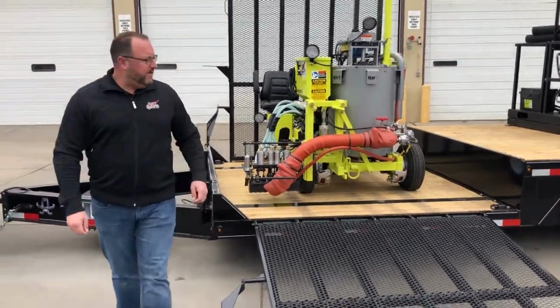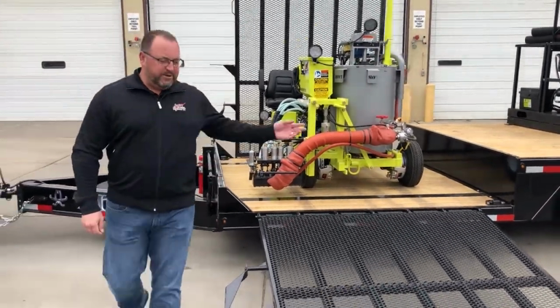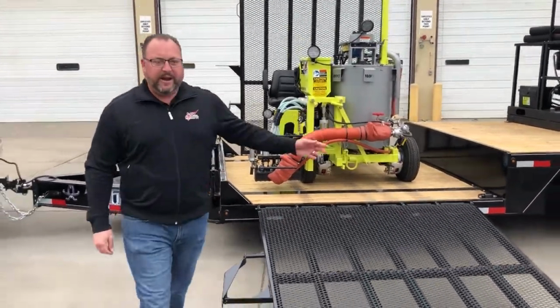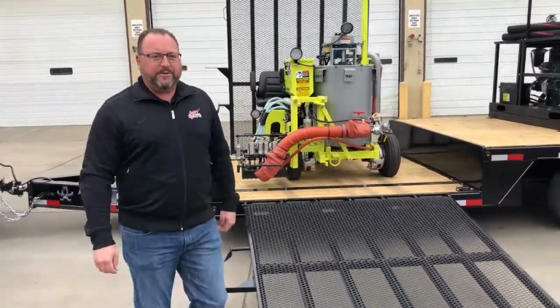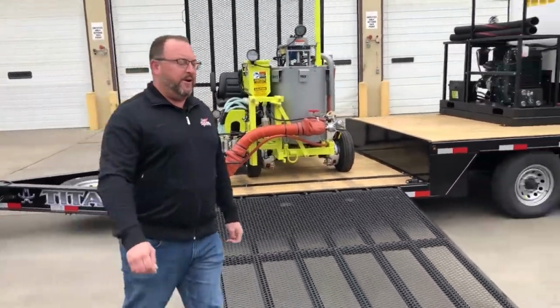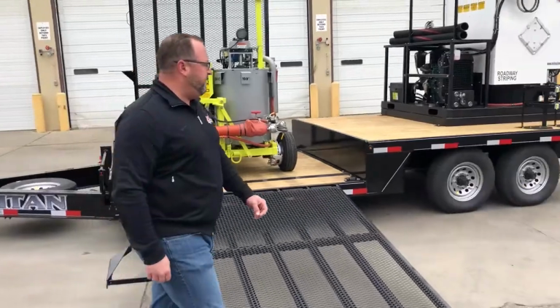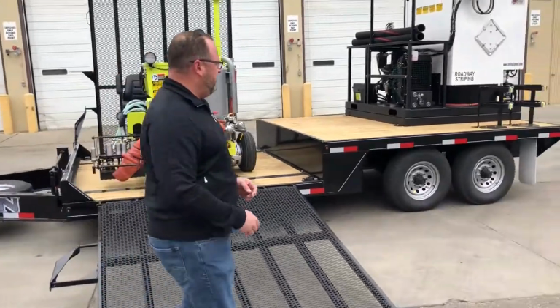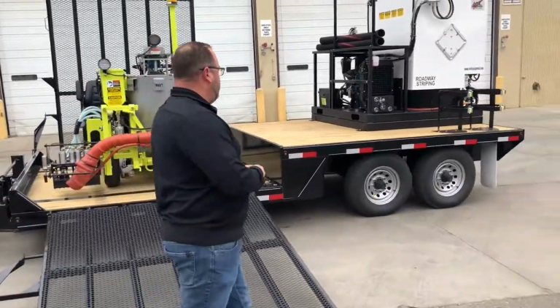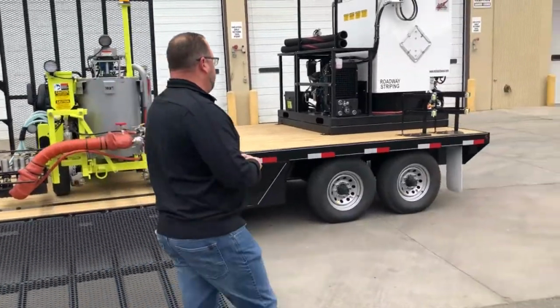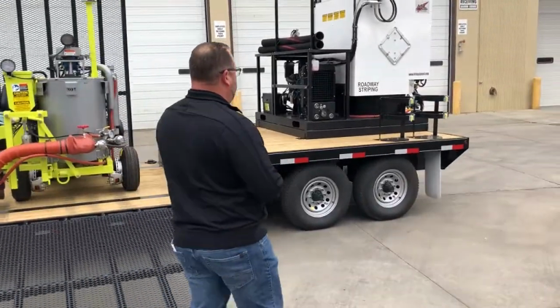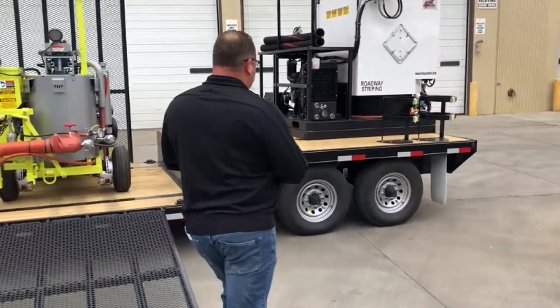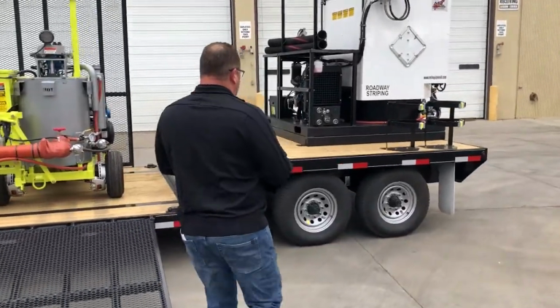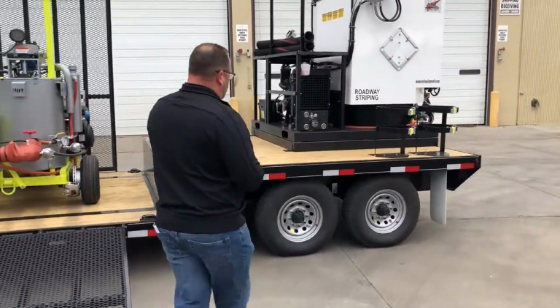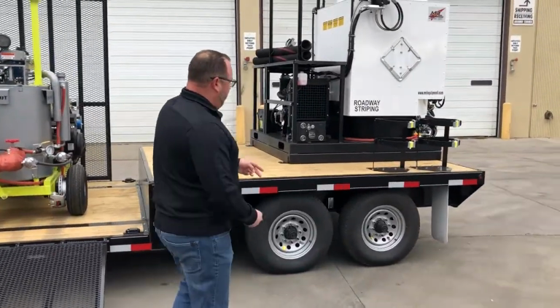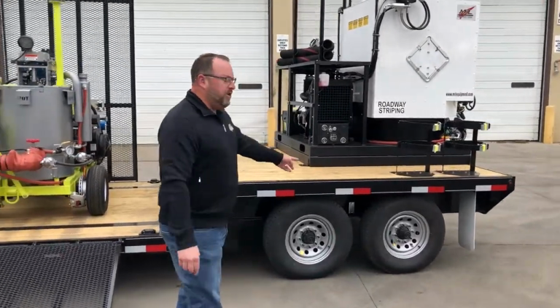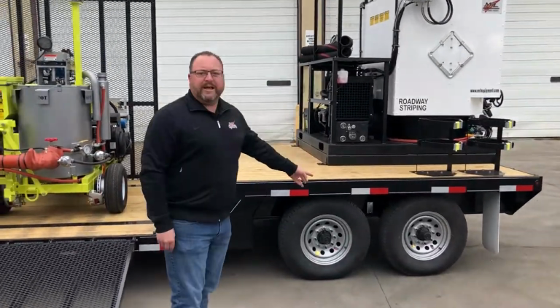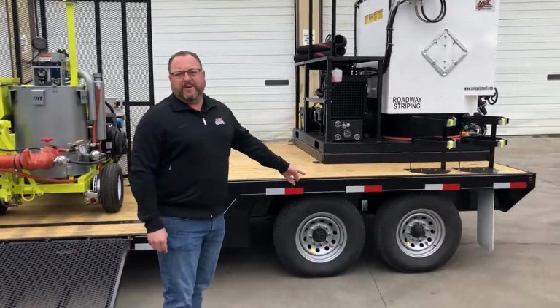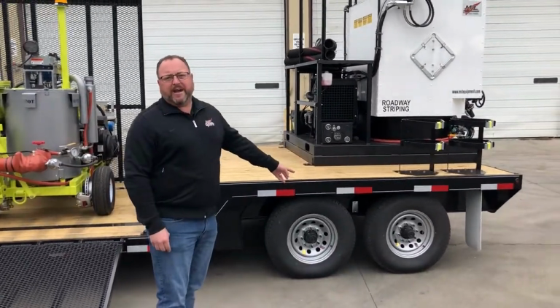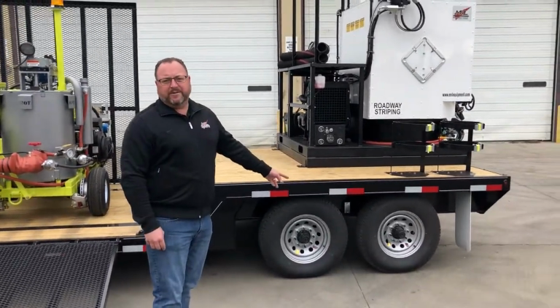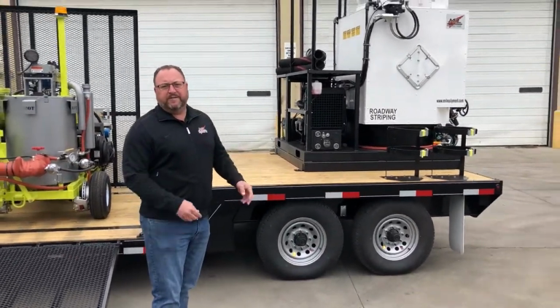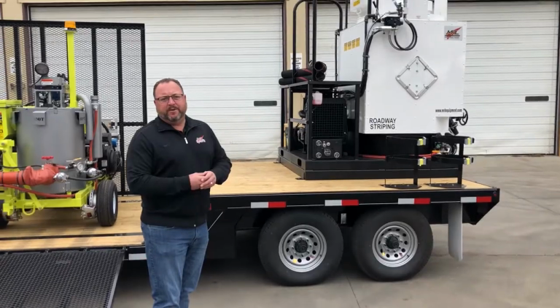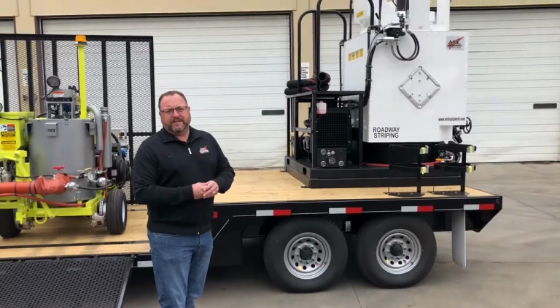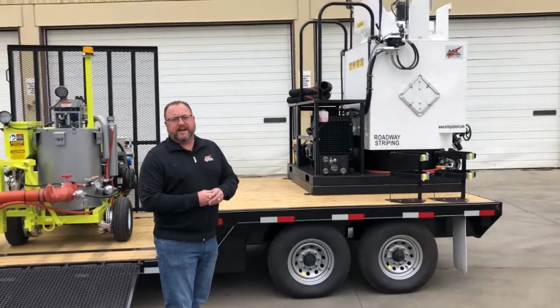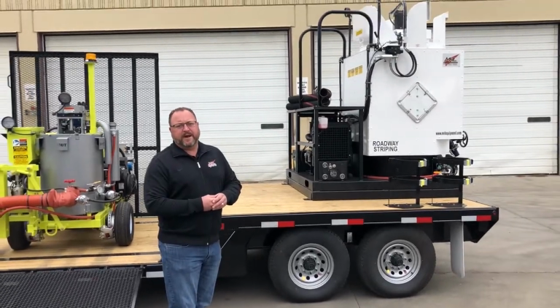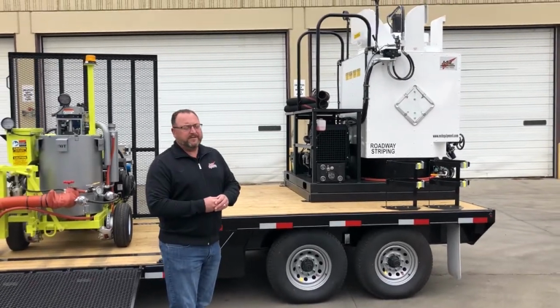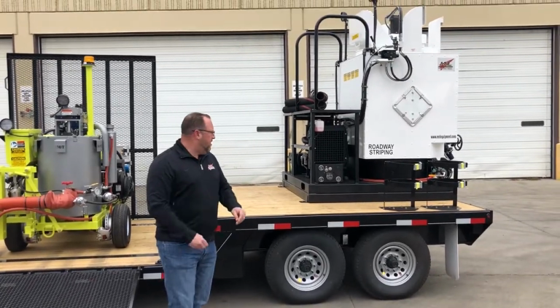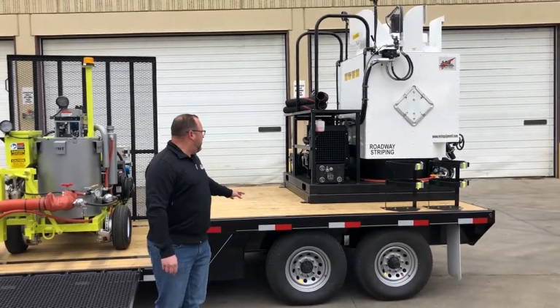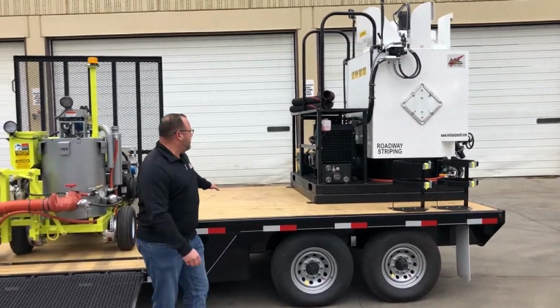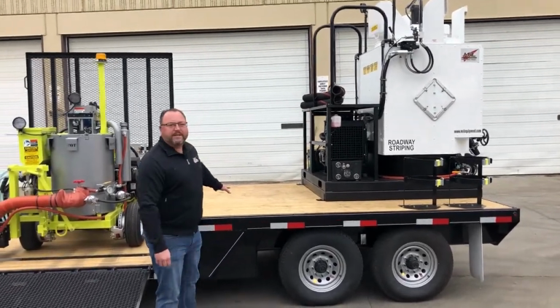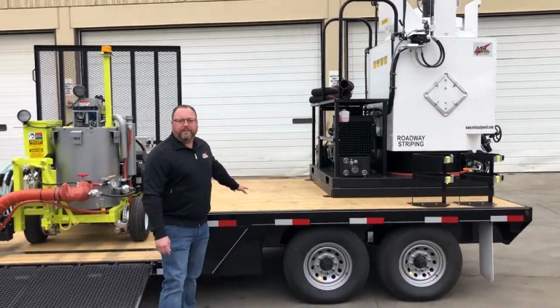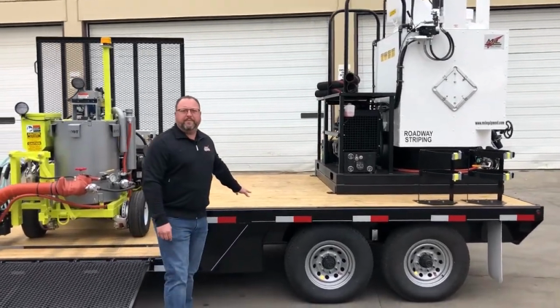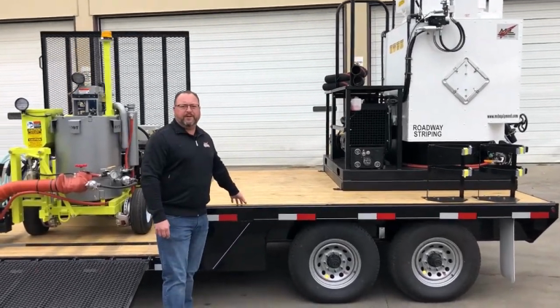Let me show you back here what's going on. We've got two 8,000-pound axles for a GVW of 16,000 pounds. There's also large deck space here for putting material.